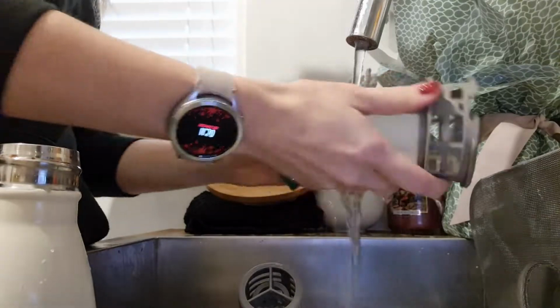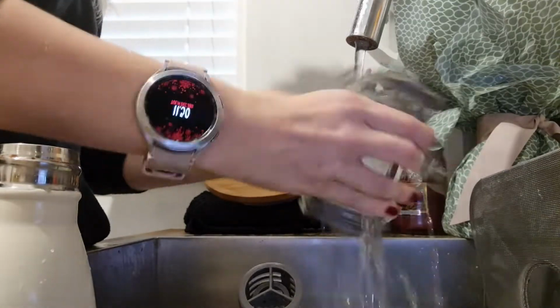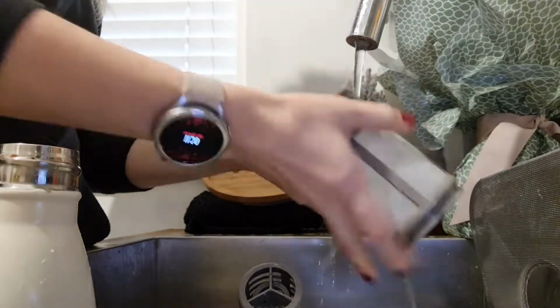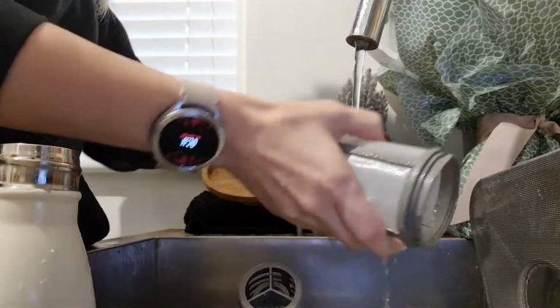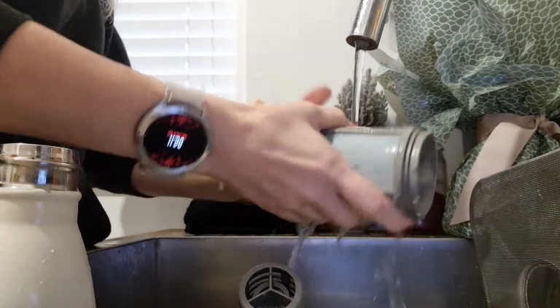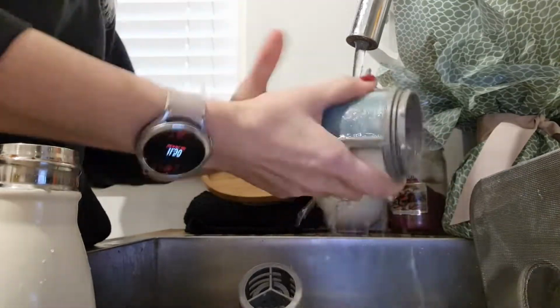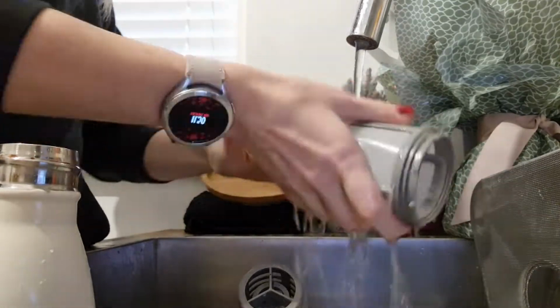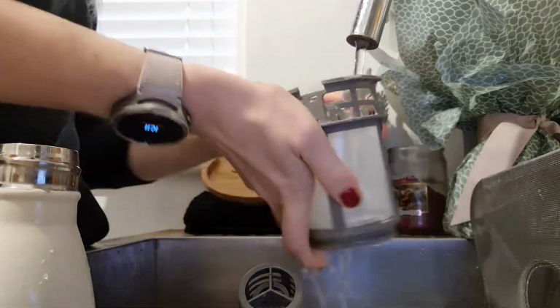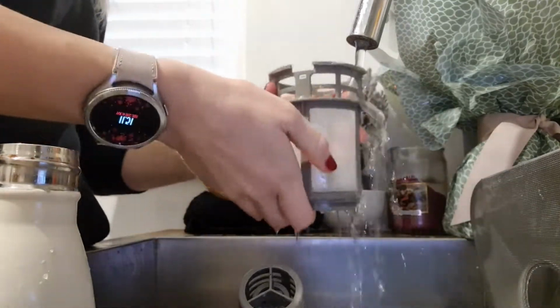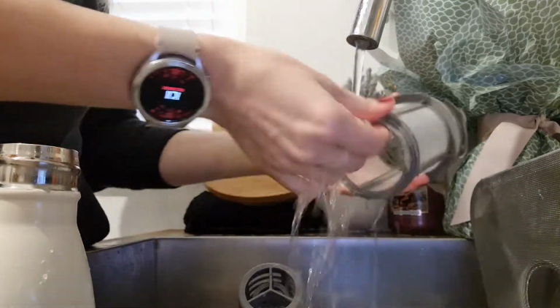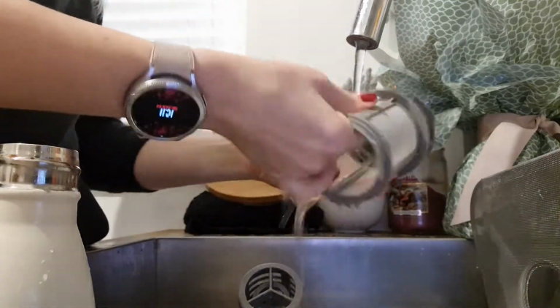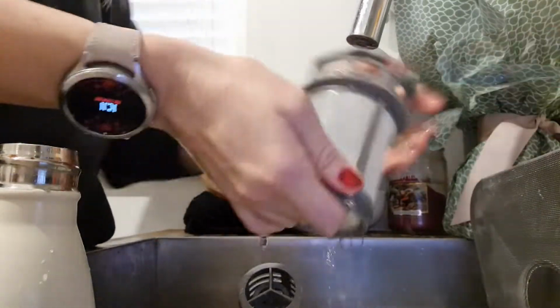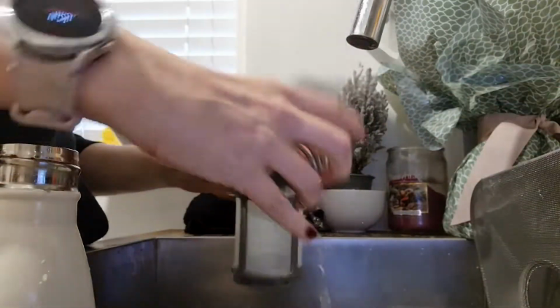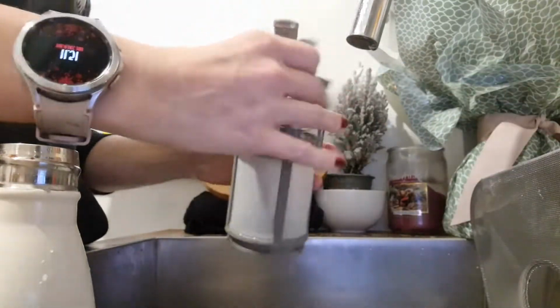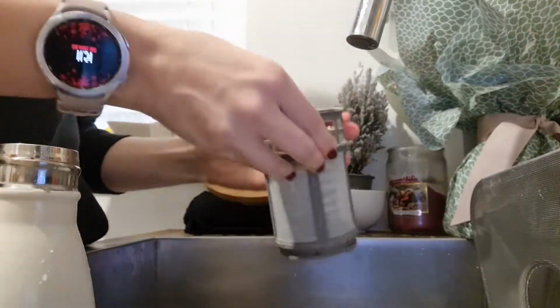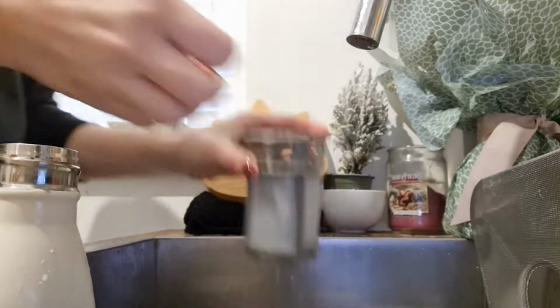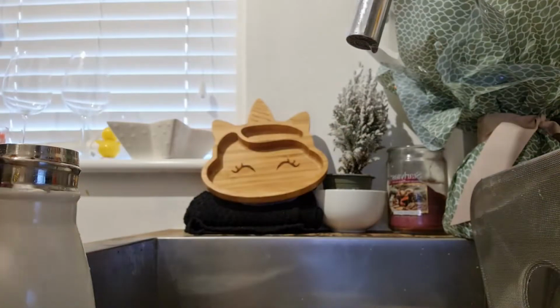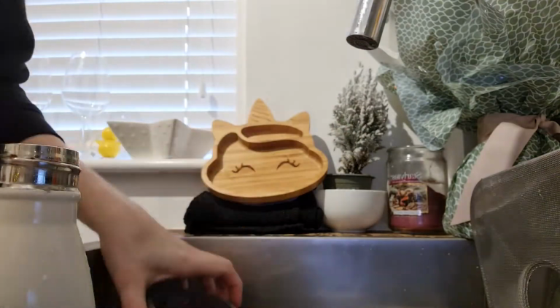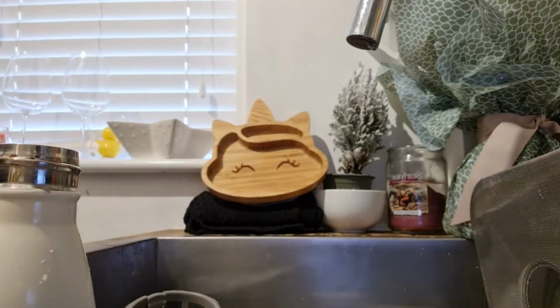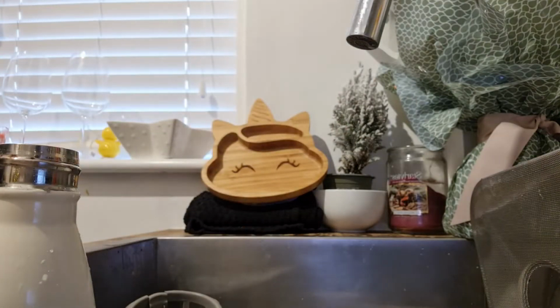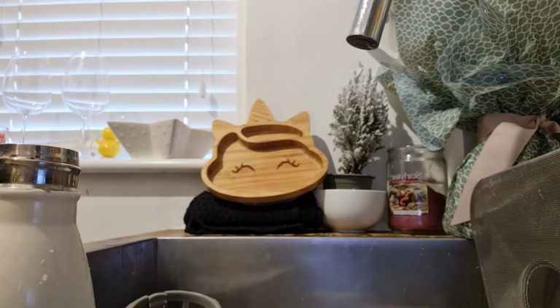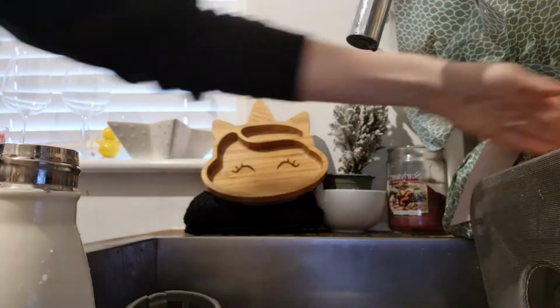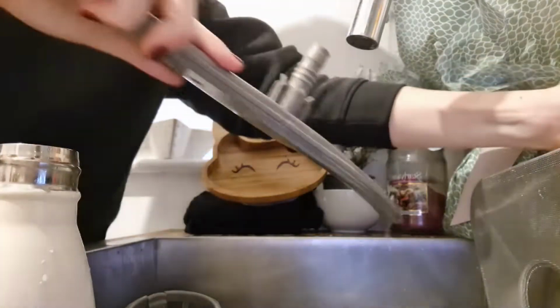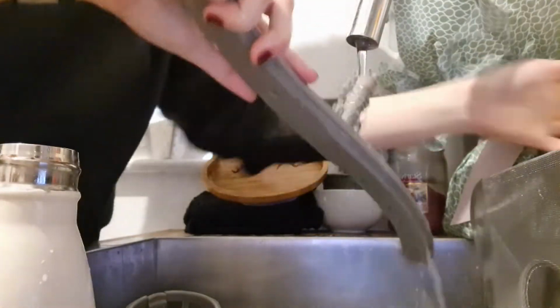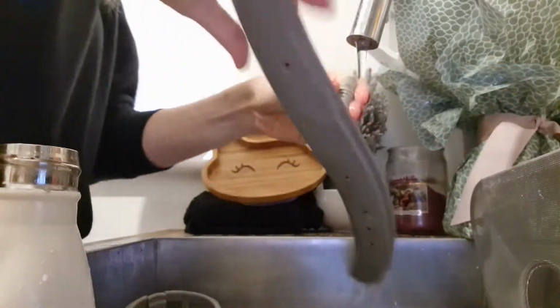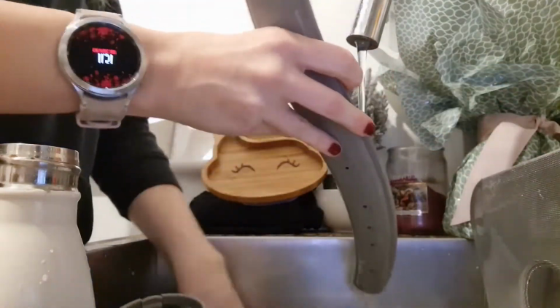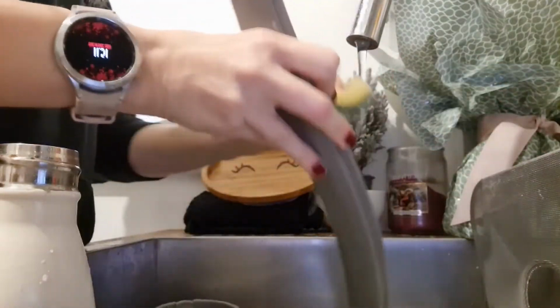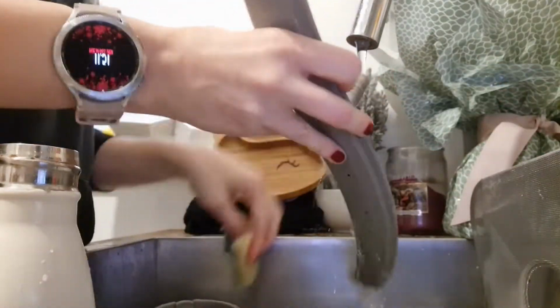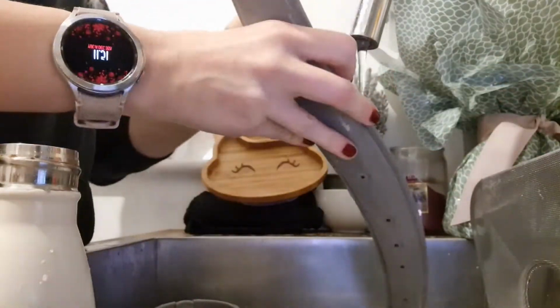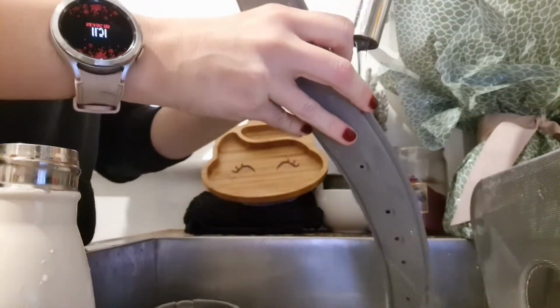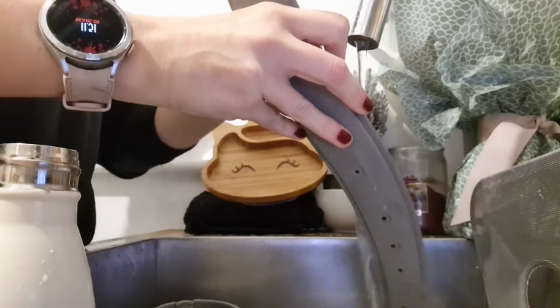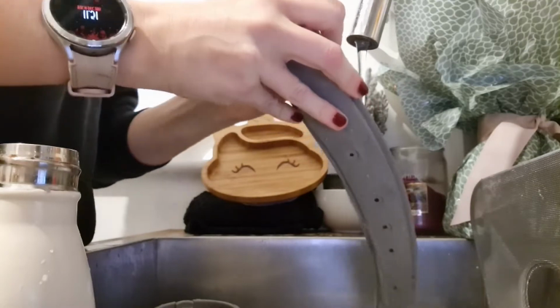As I speak, the dishwasher is currently on after my clean with the cleaner solution in it. I'm going to show you what it all looks like once it's done — hopefully all nice and sparkly.